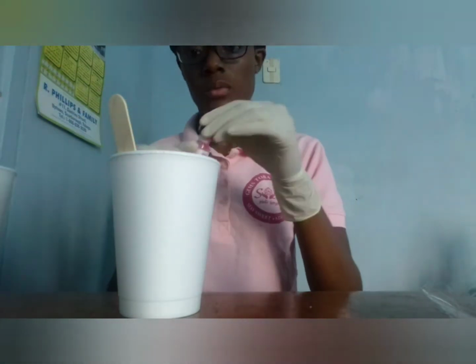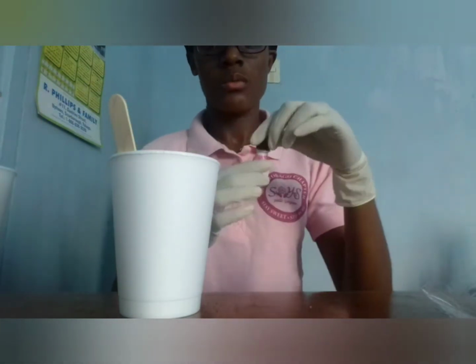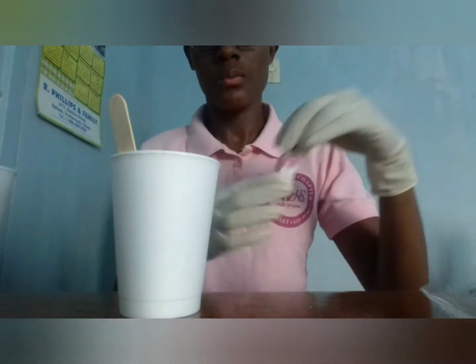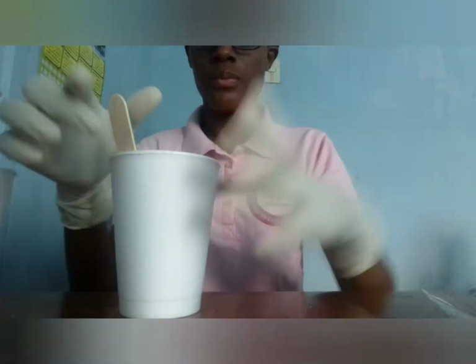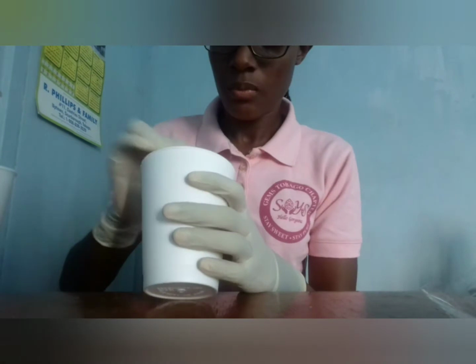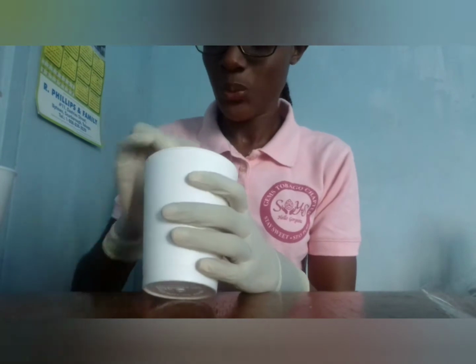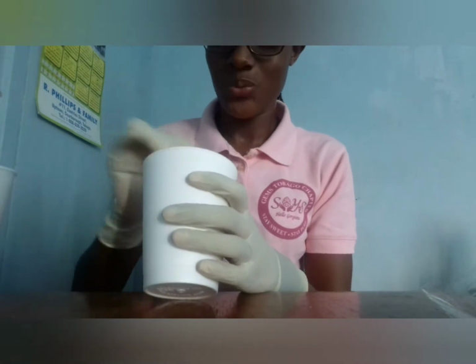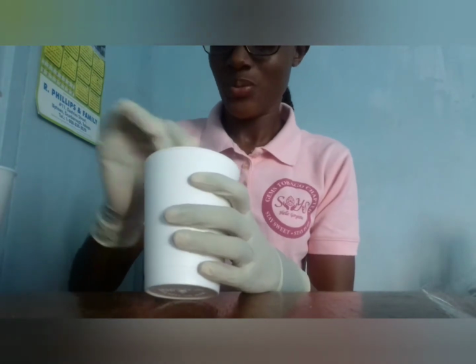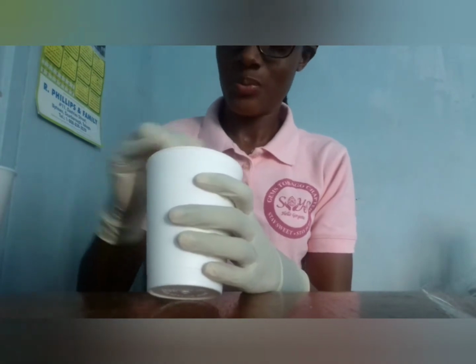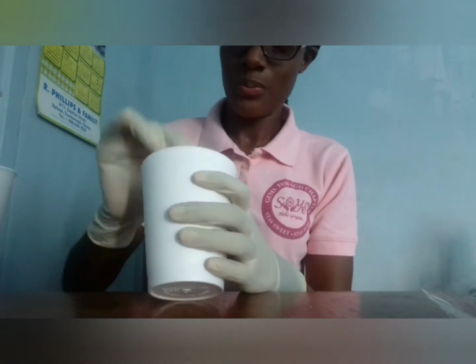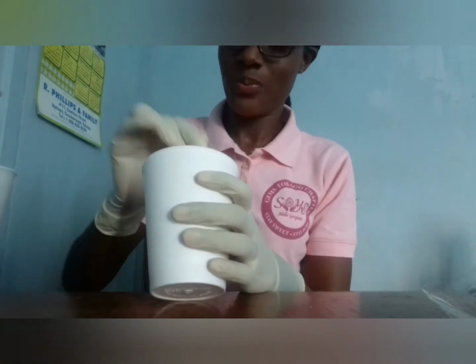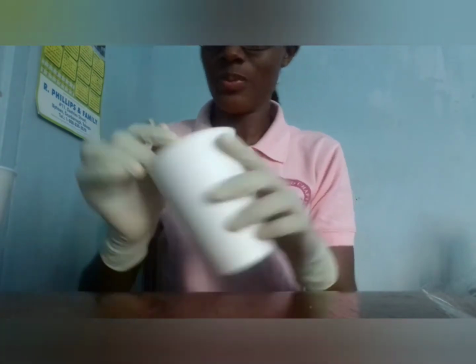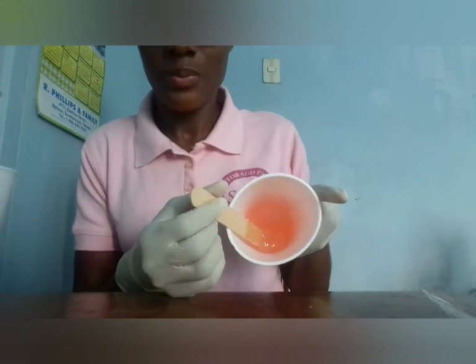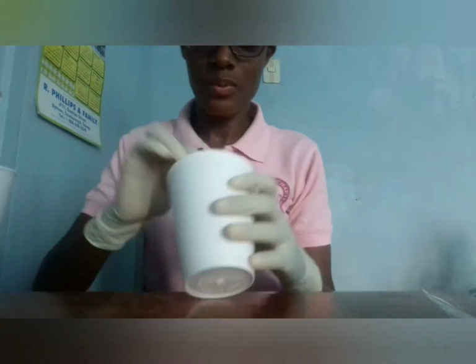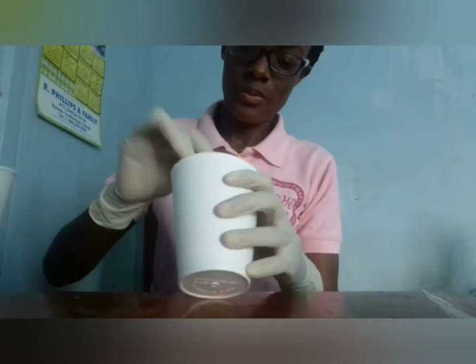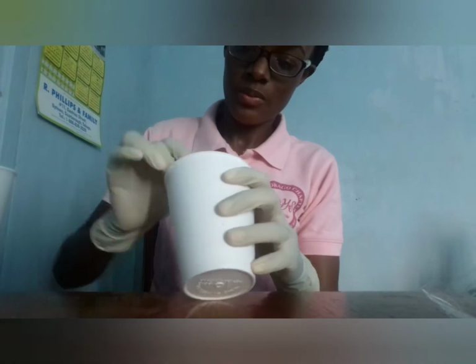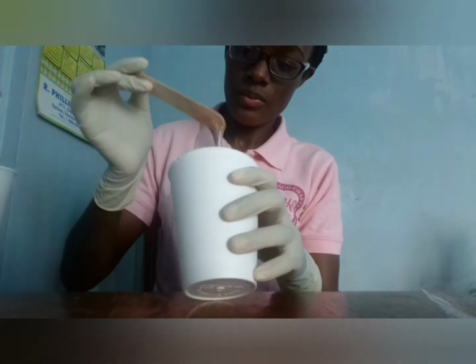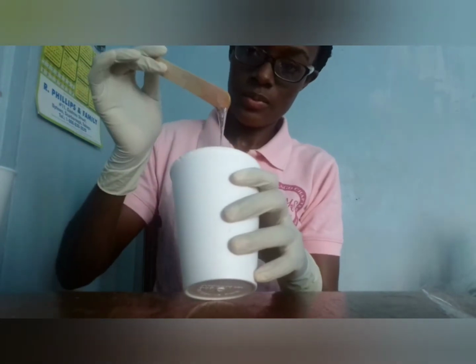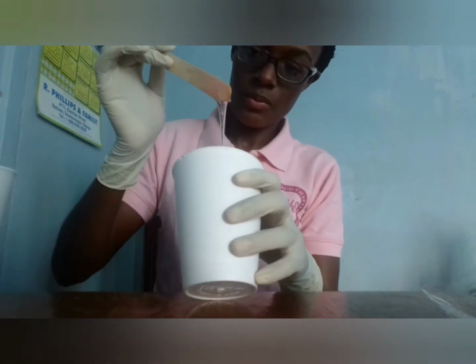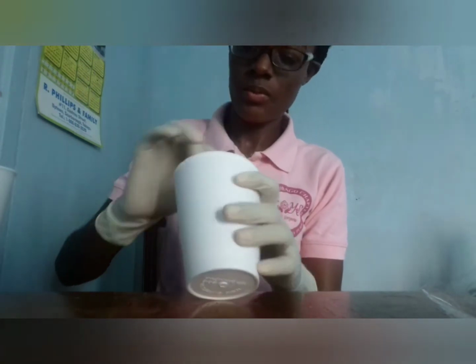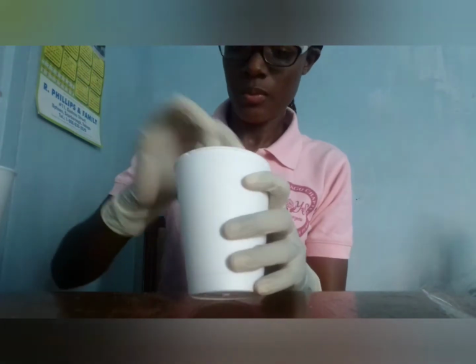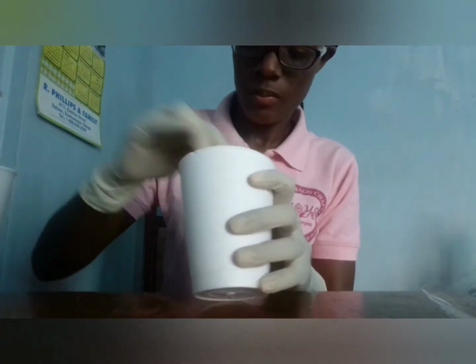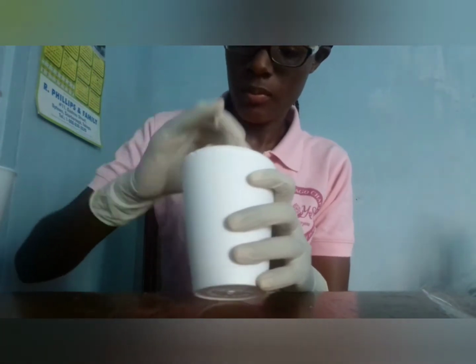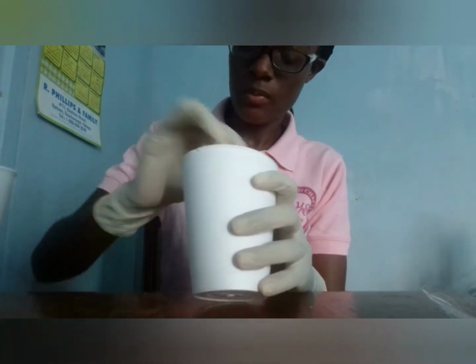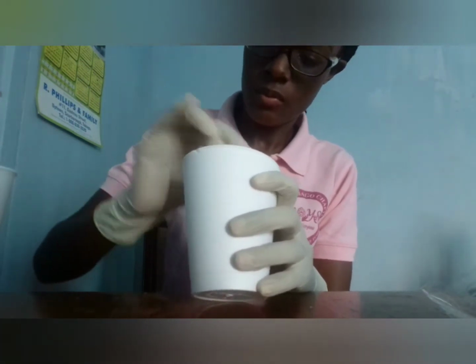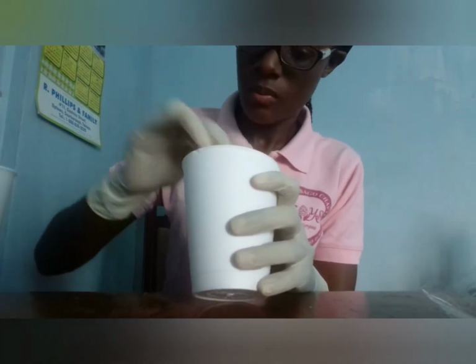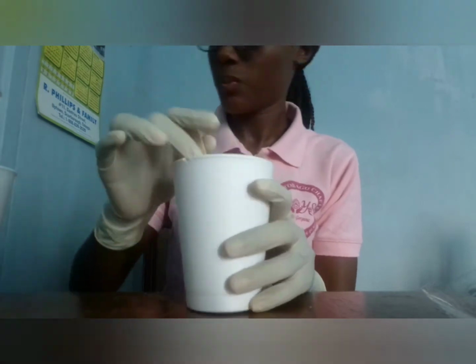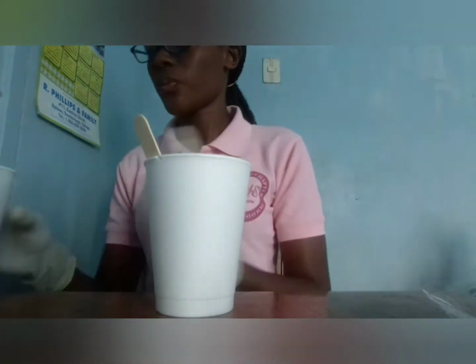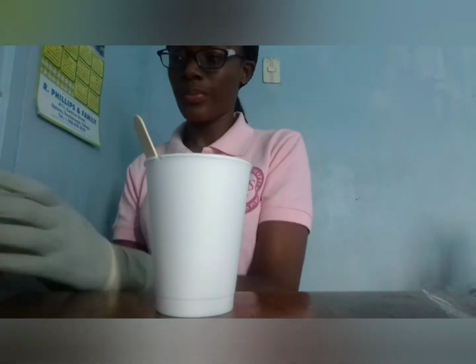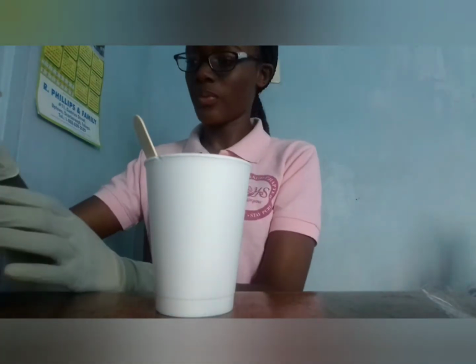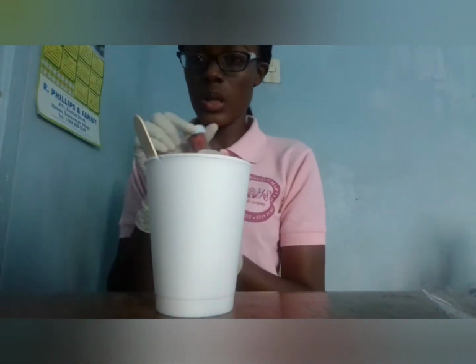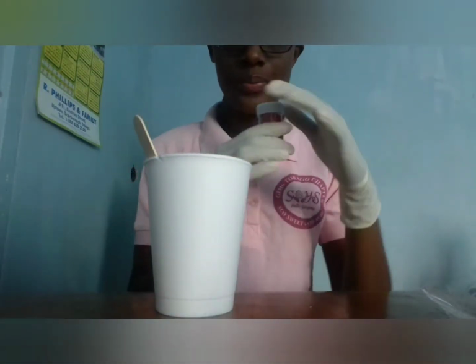Make sure it's not too thick and not too thin. I just added some flavoring — you guys didn't see what type it was, but it was watermelon flavored — so I'm just mixing and mixing and mixing.